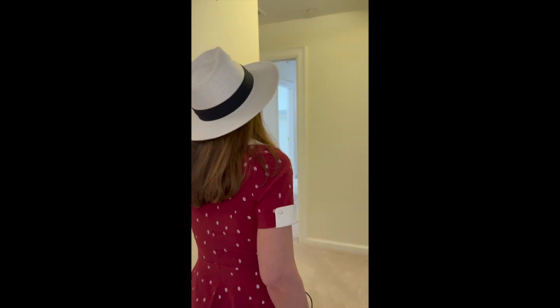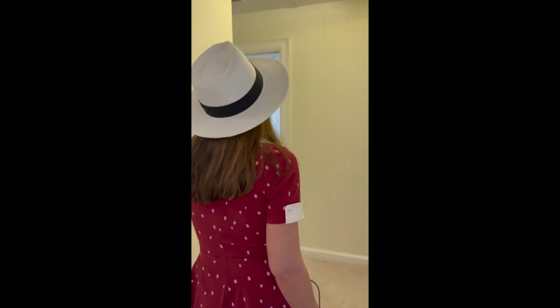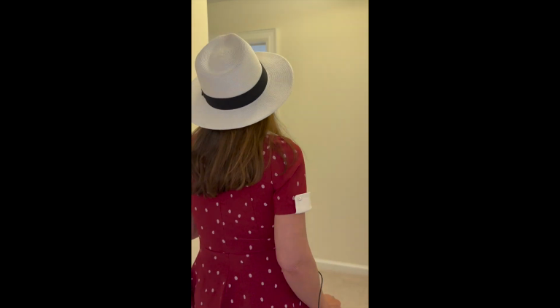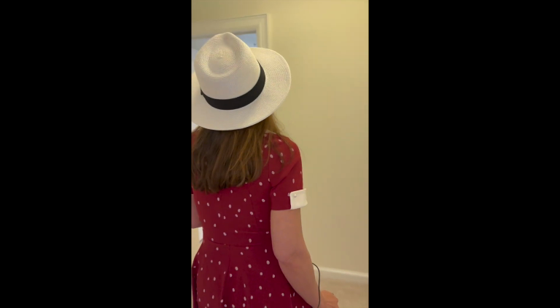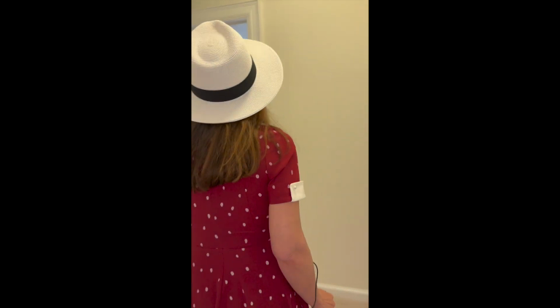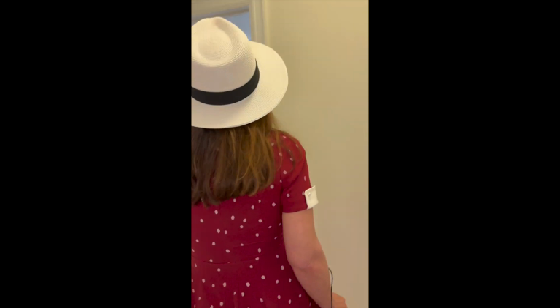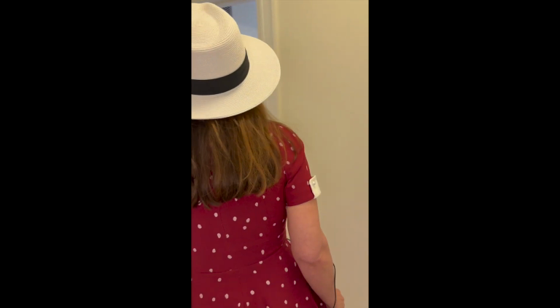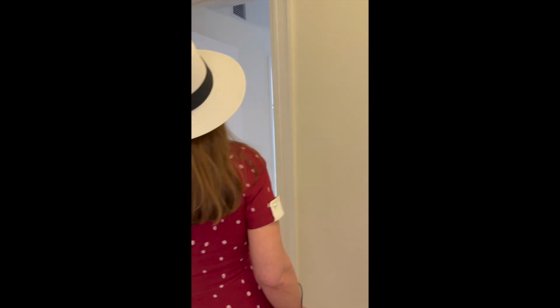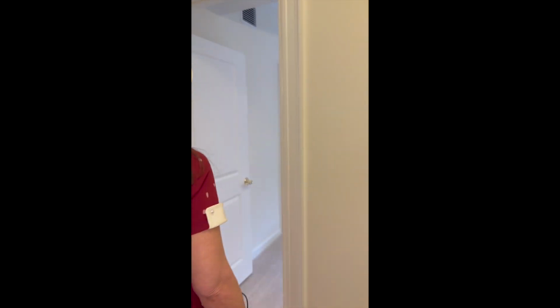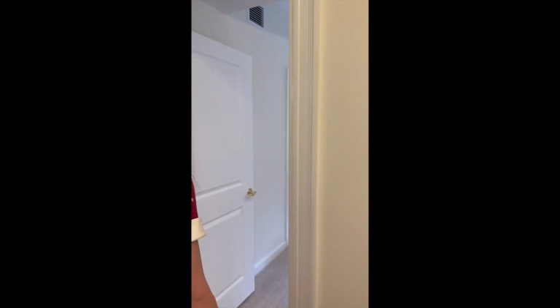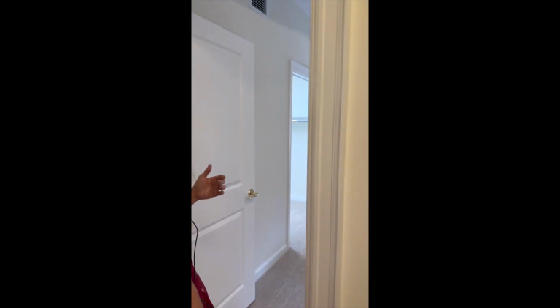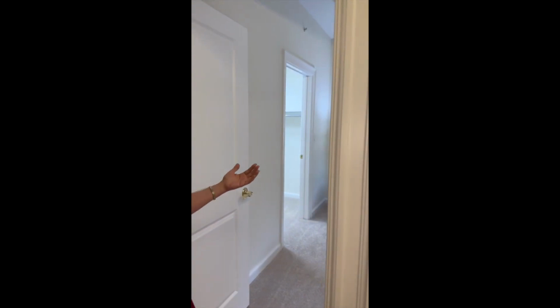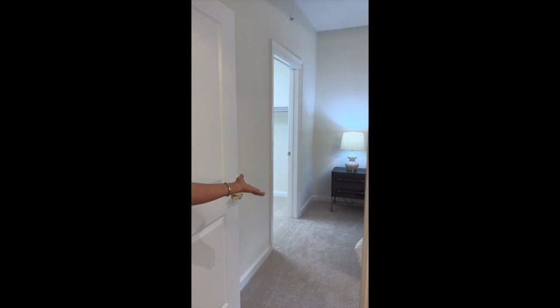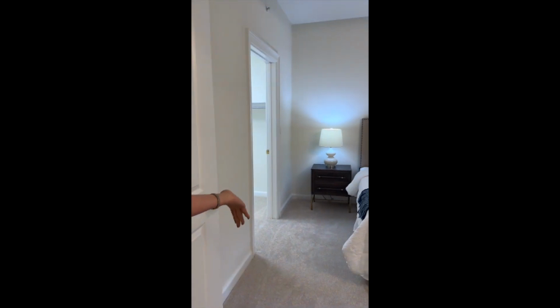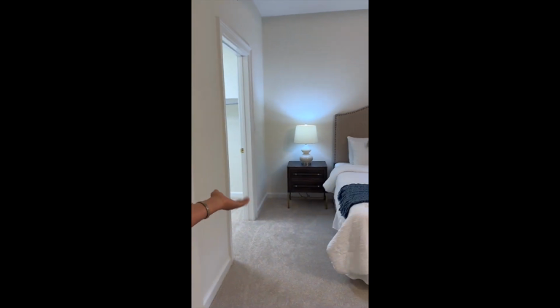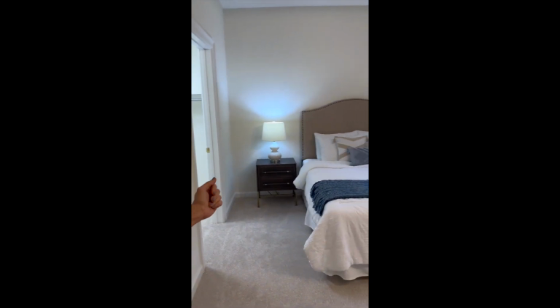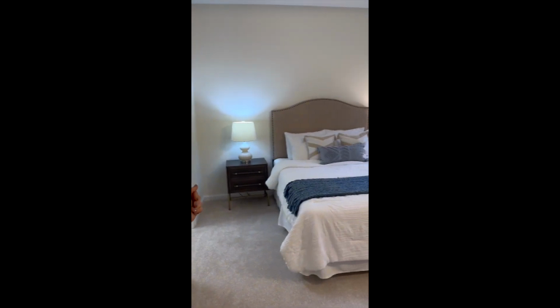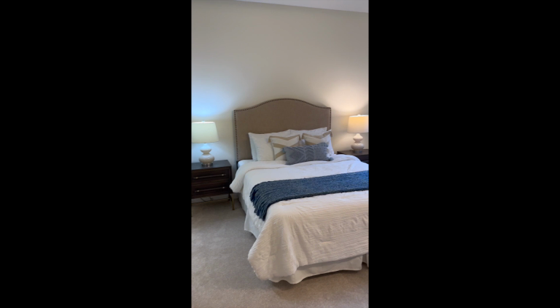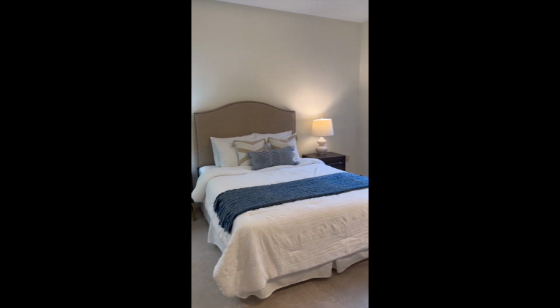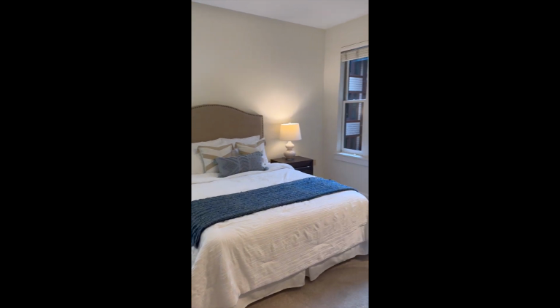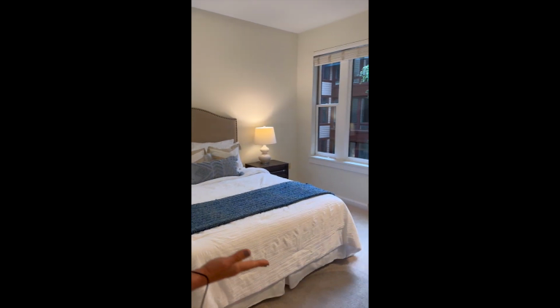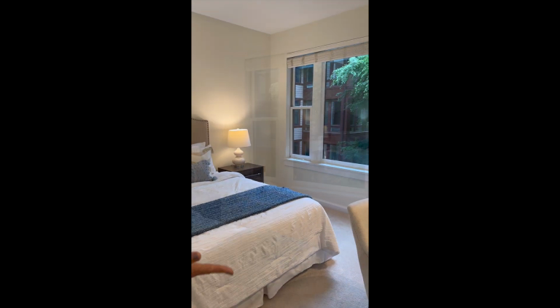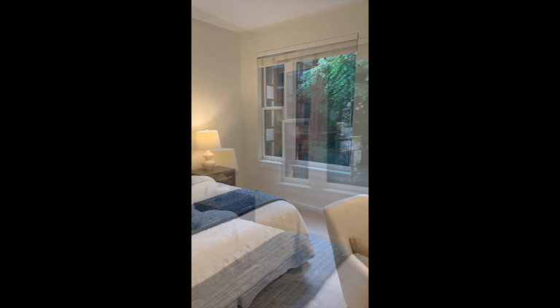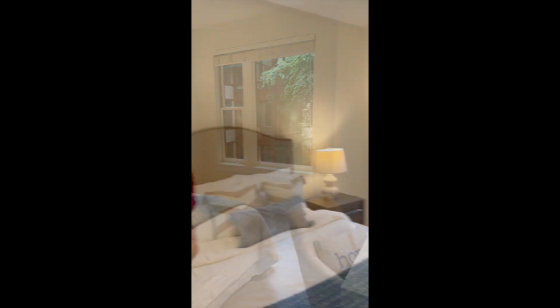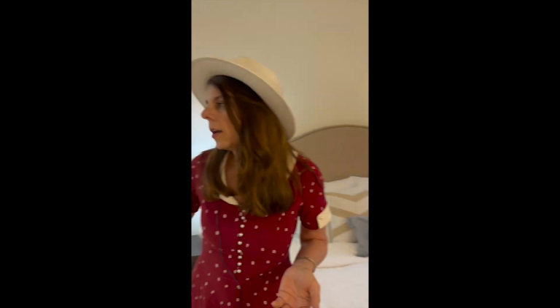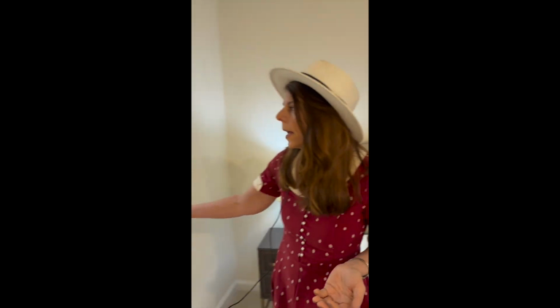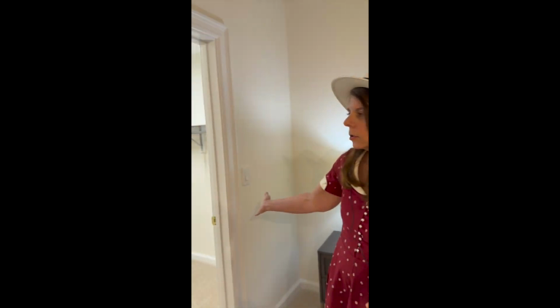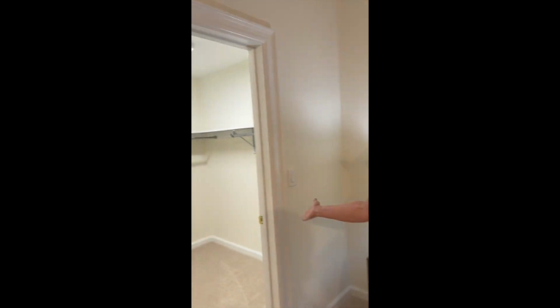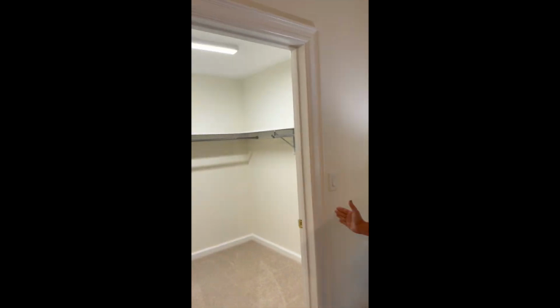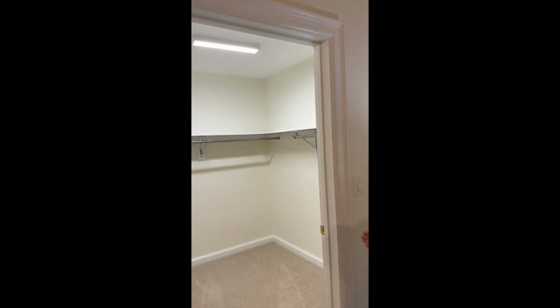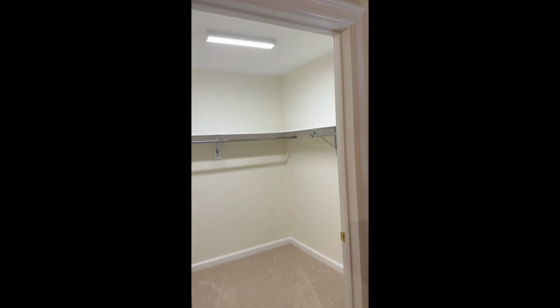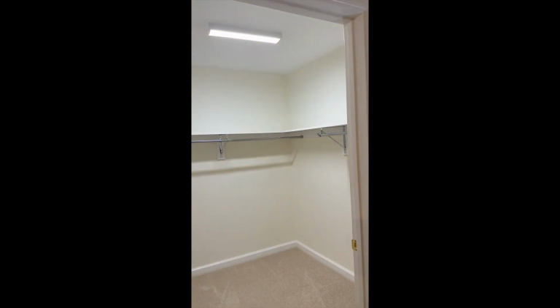And the second bedroom is right here. It's a lovely bedroom. There's also room for a desk, and again we have a large walk-in closet.